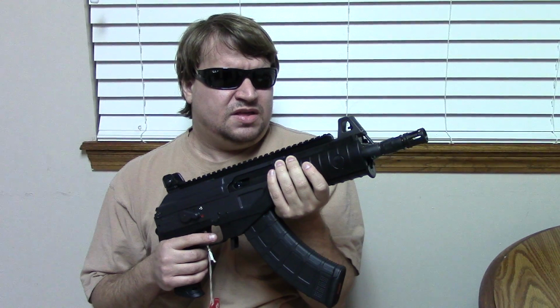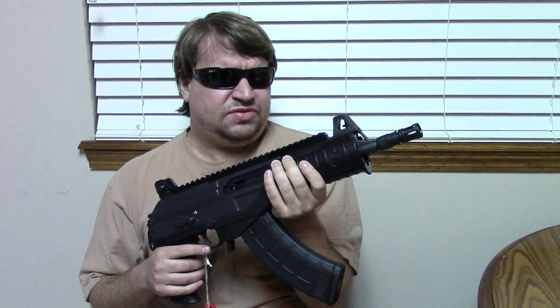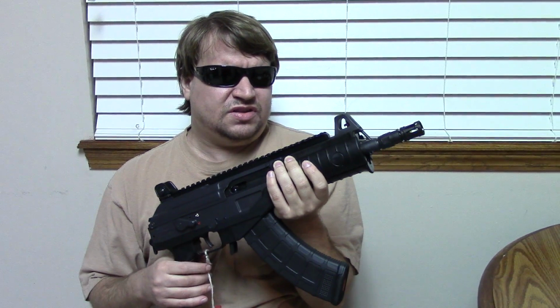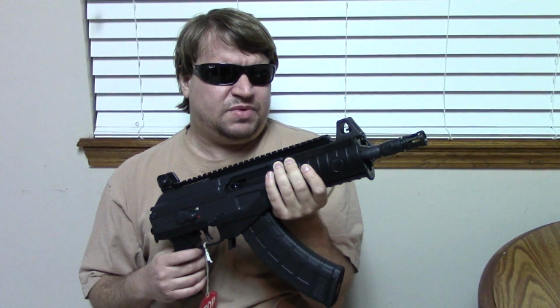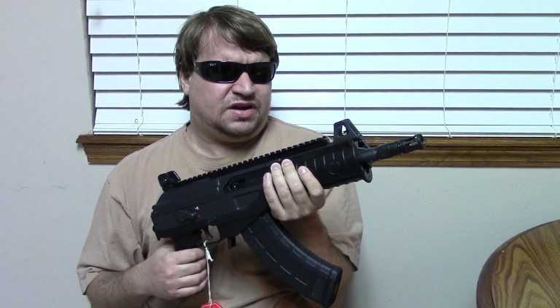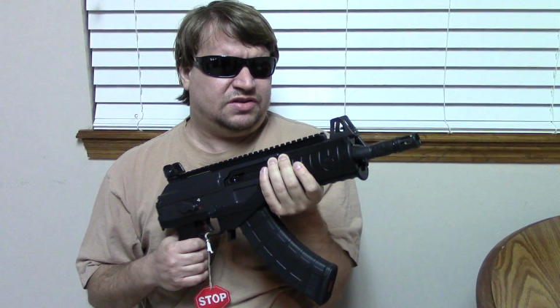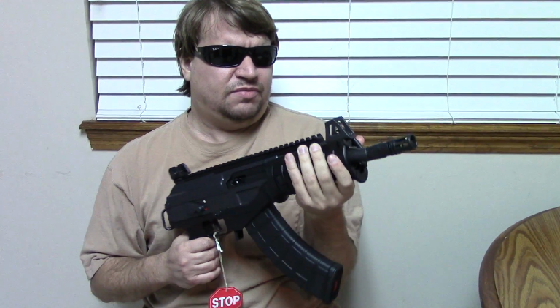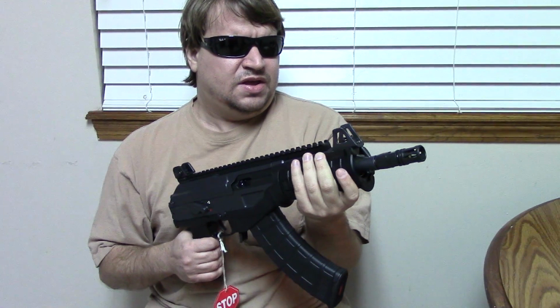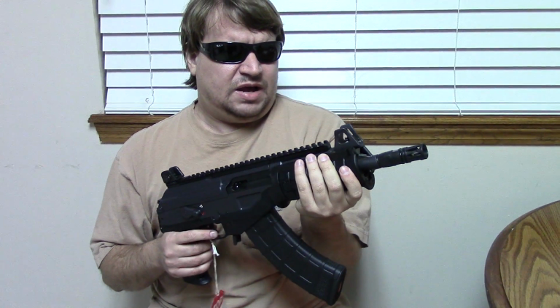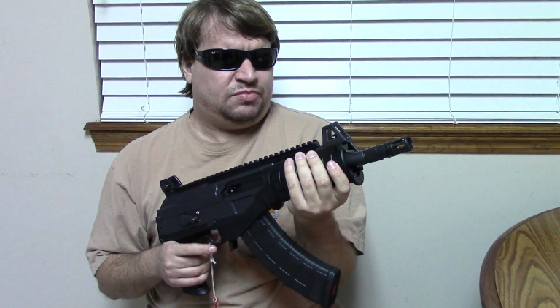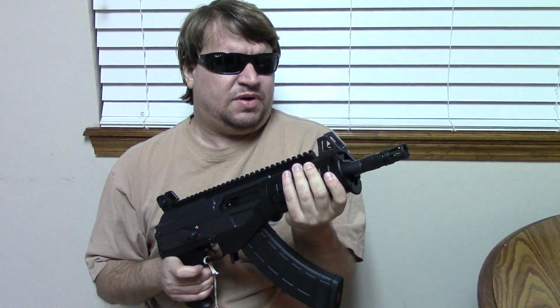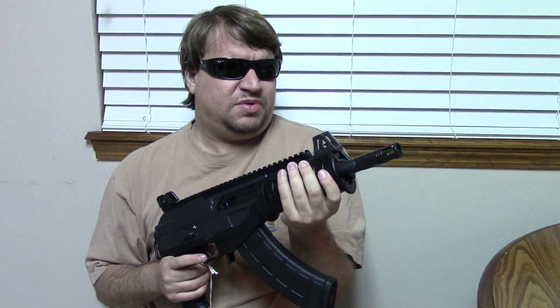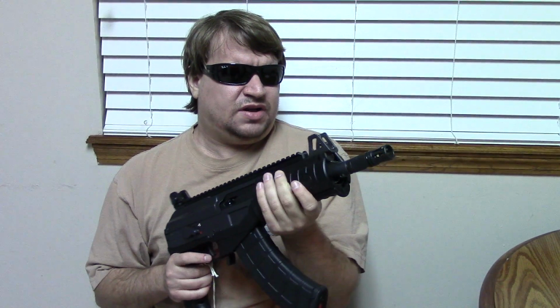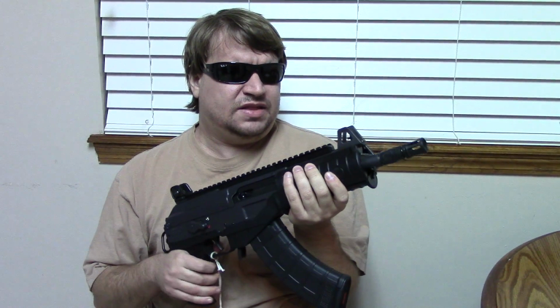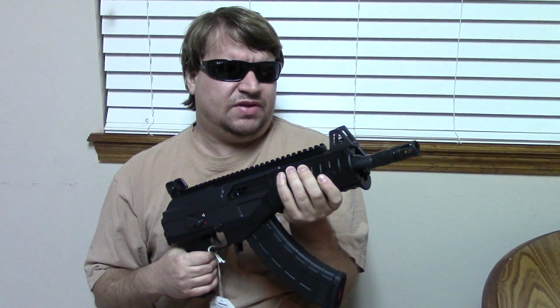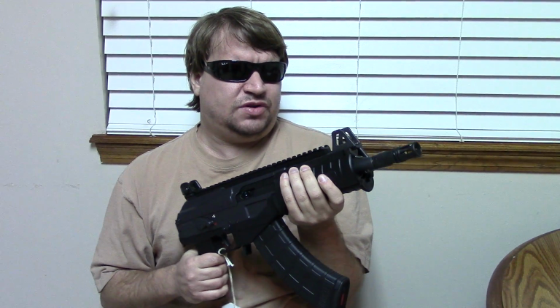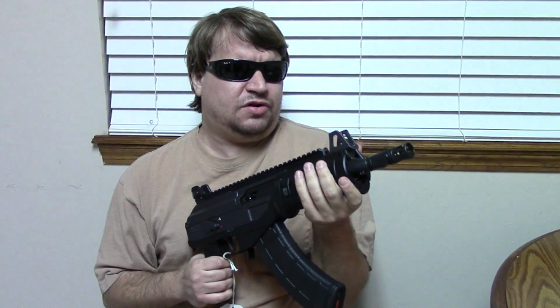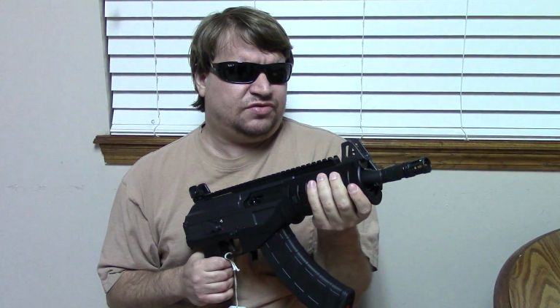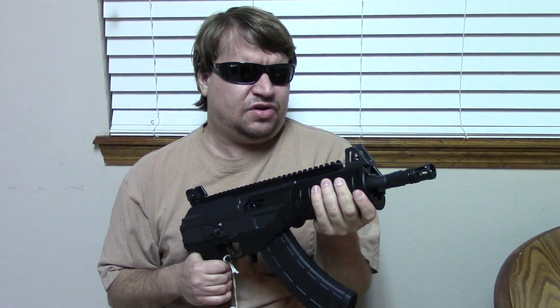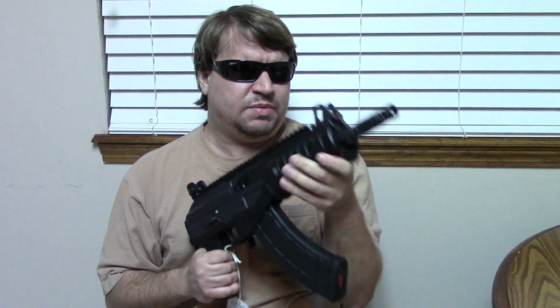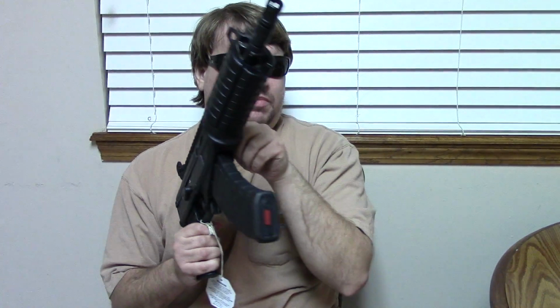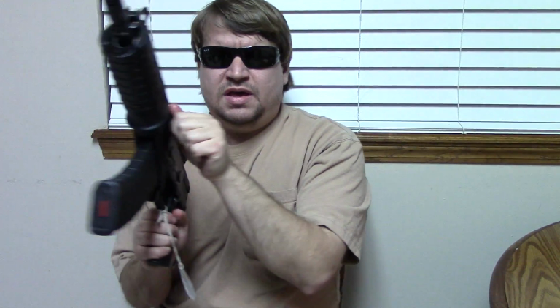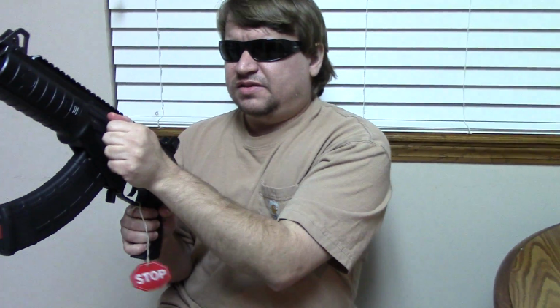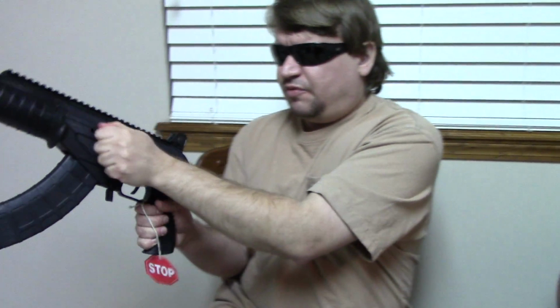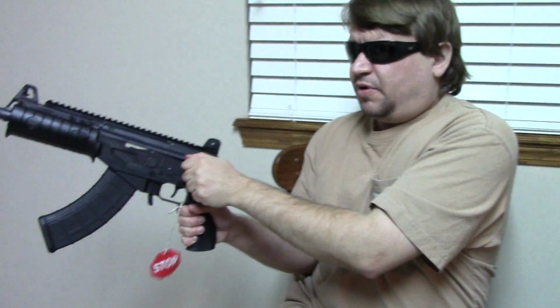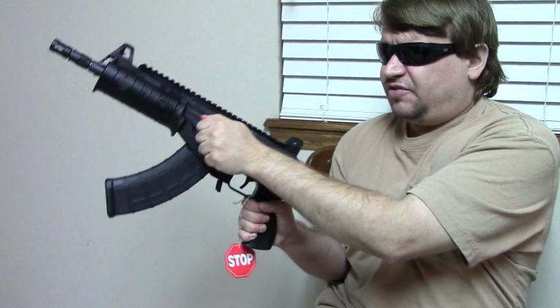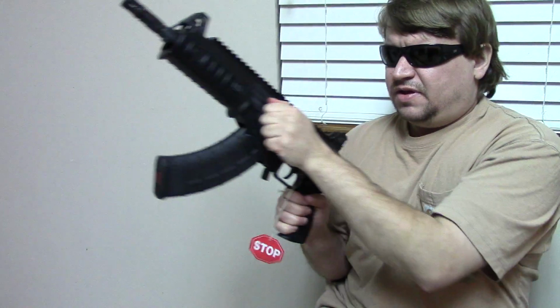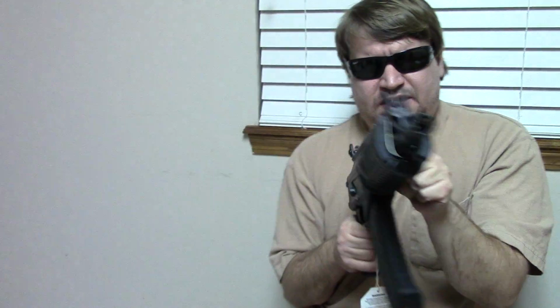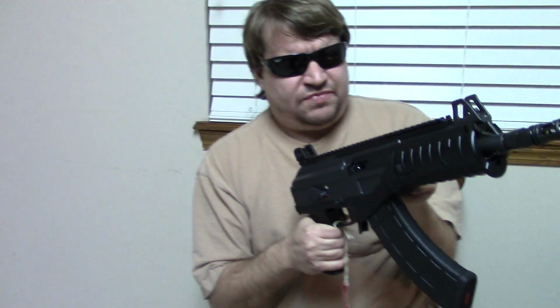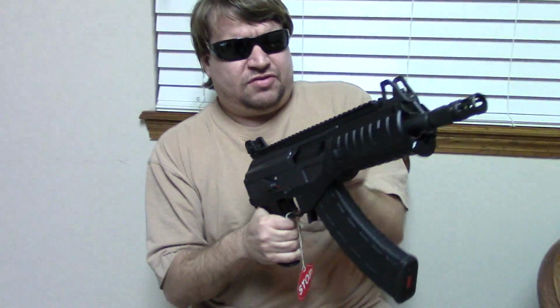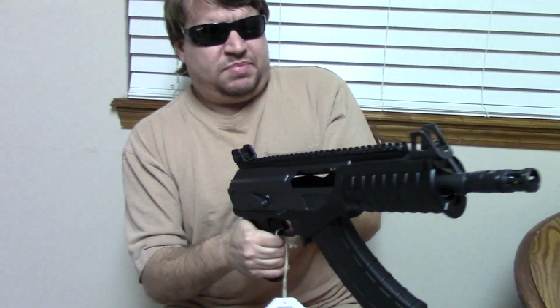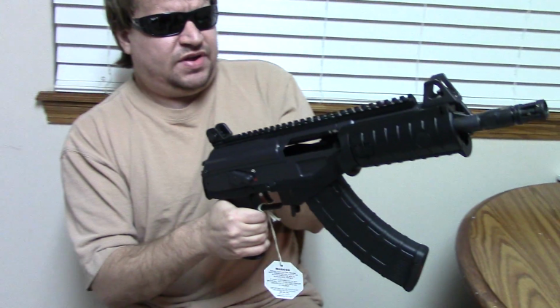The pistols at least are made entirely in Israel. I presume the carbines will be Israeli and then have 922(r) compliance parts installed, or maybe they'll be assembled with some parts at the factory up in Pennsylvania.